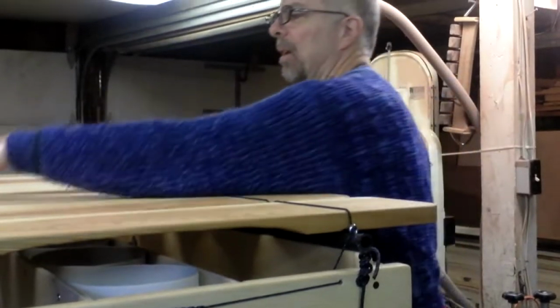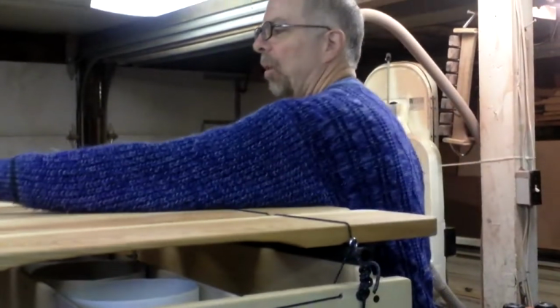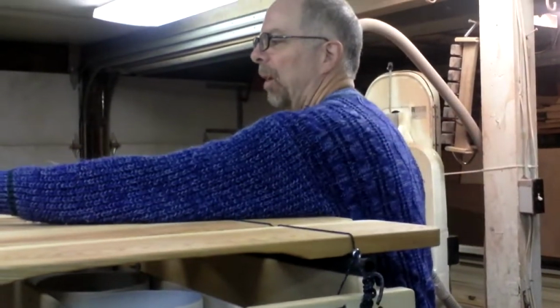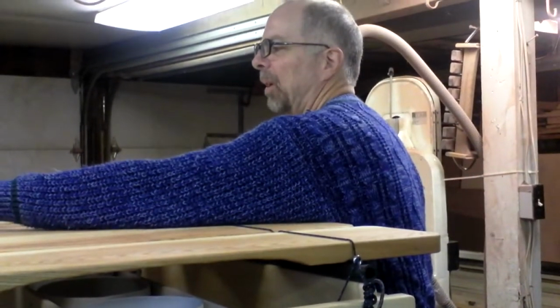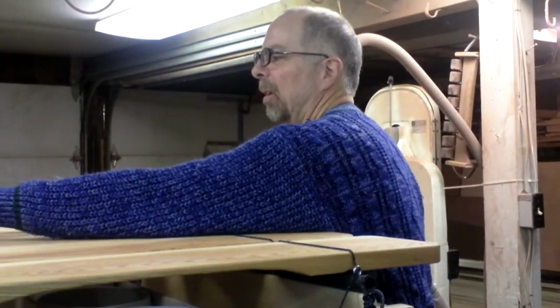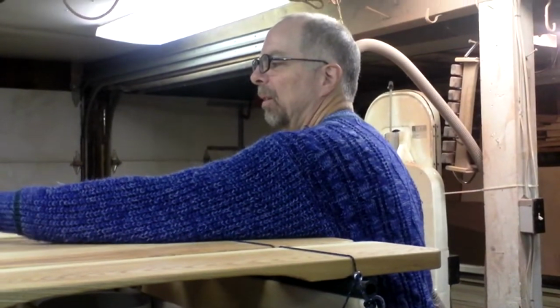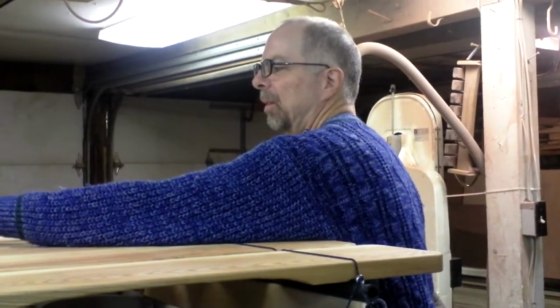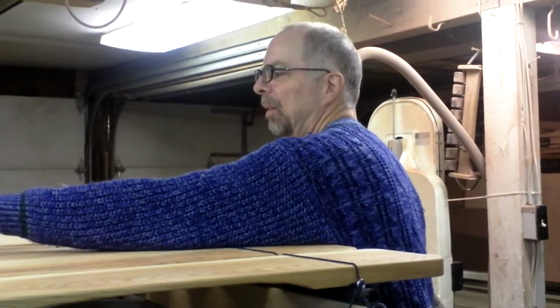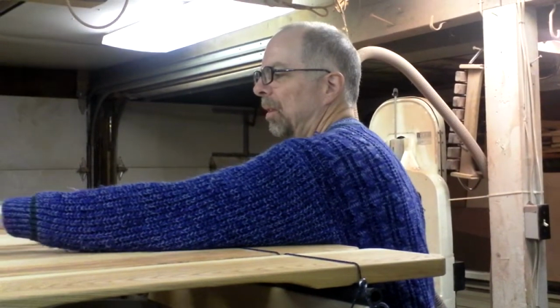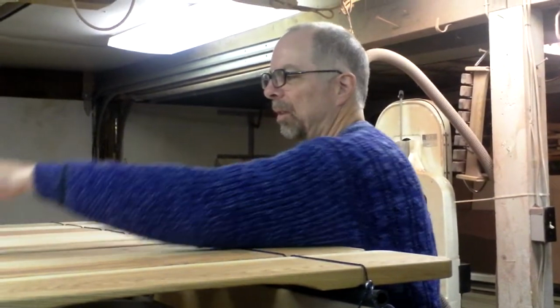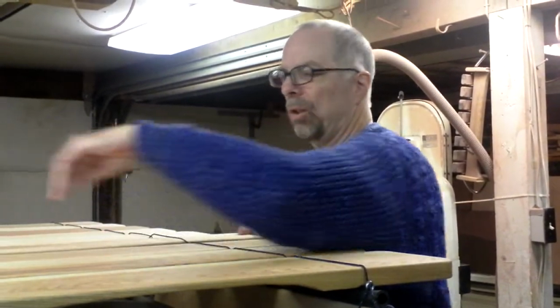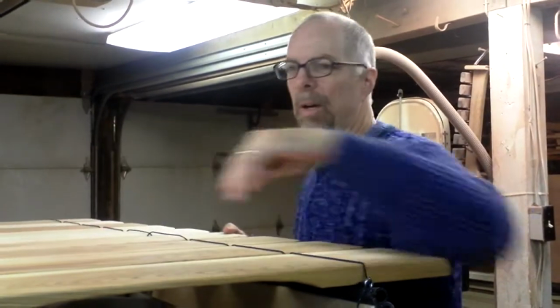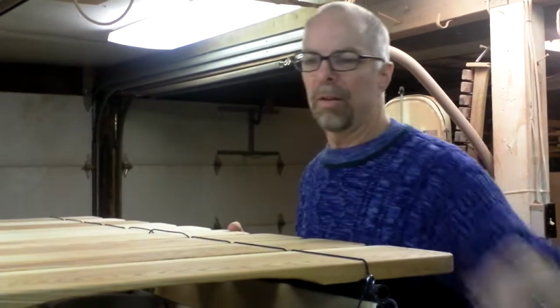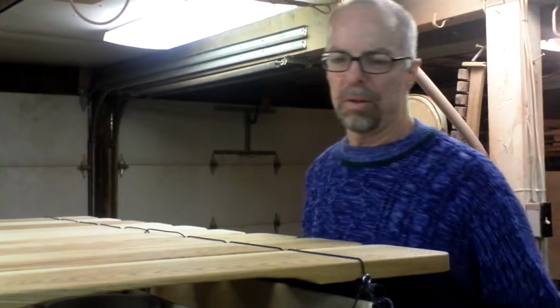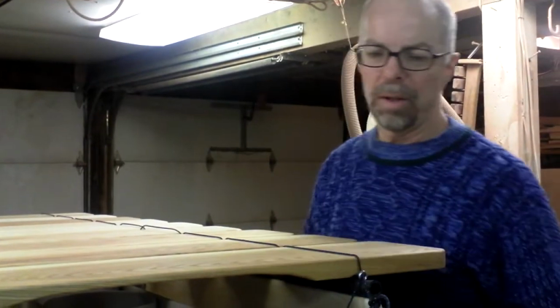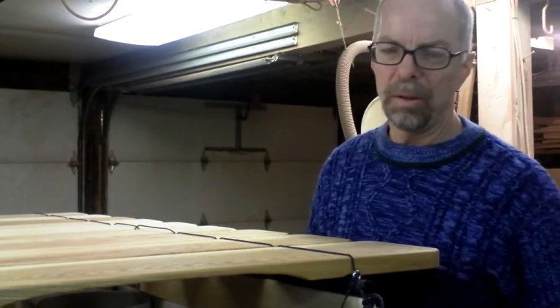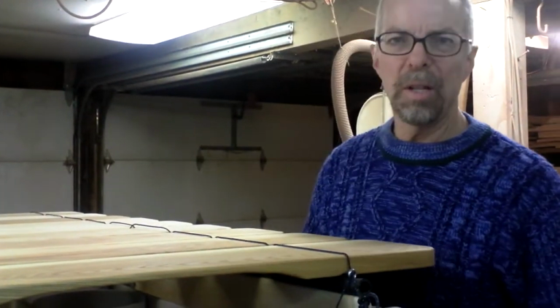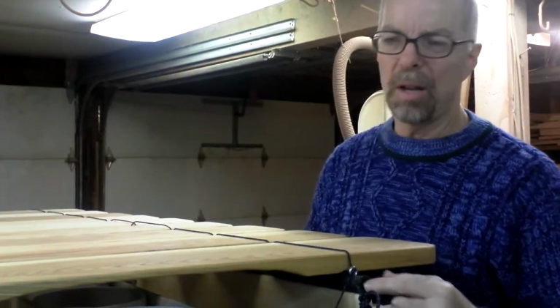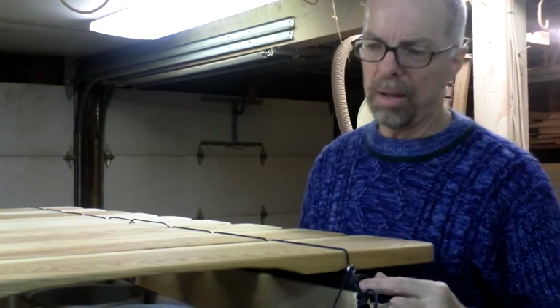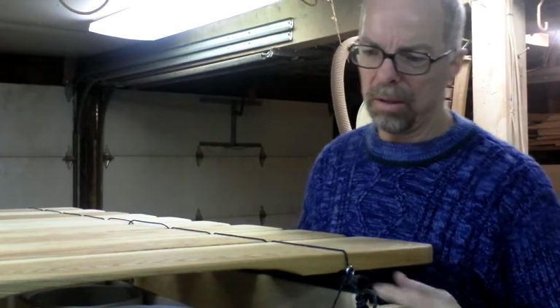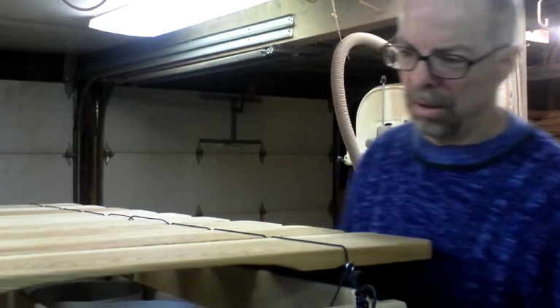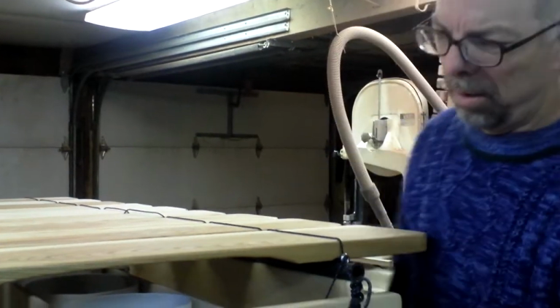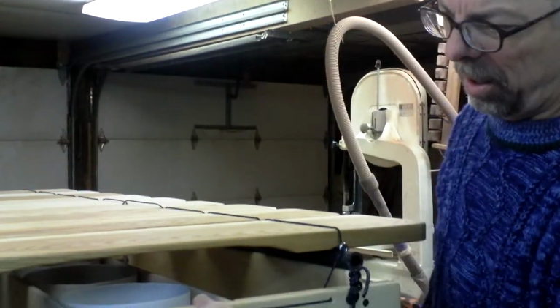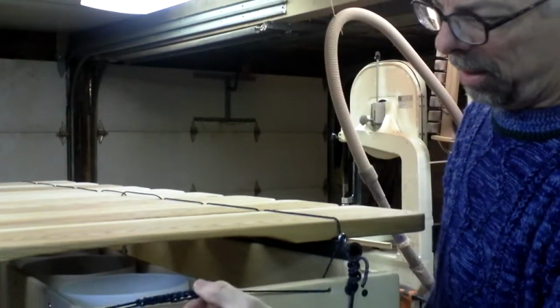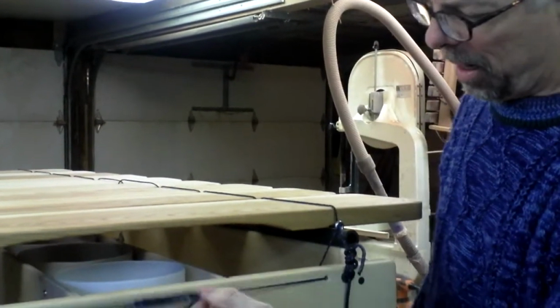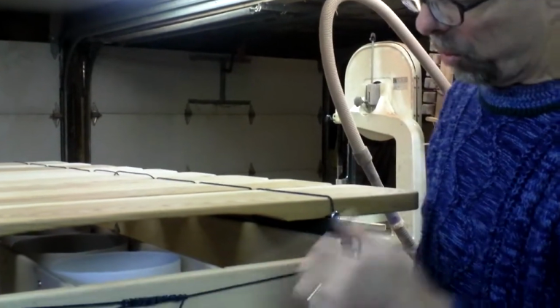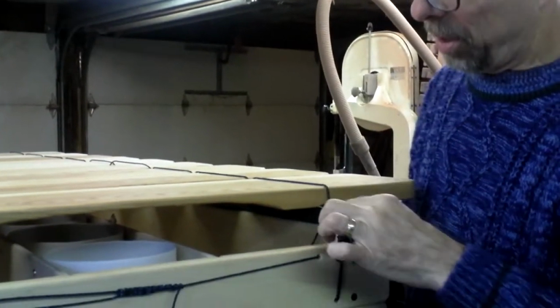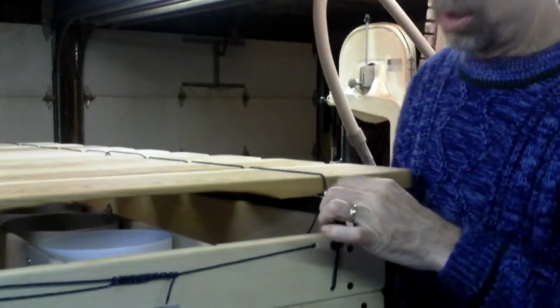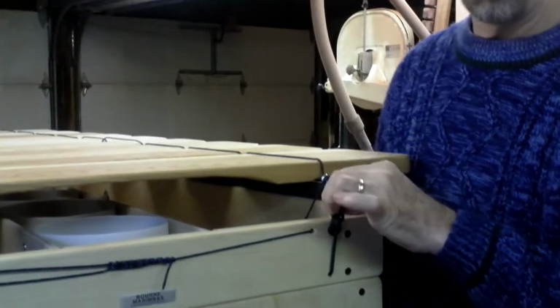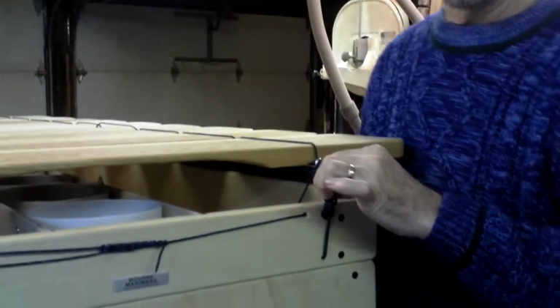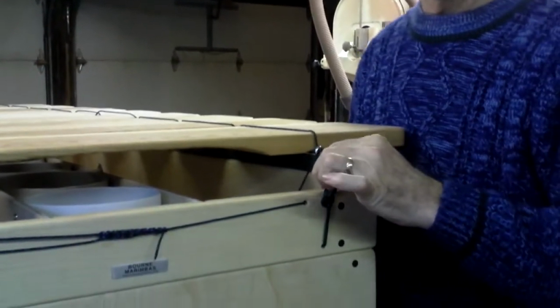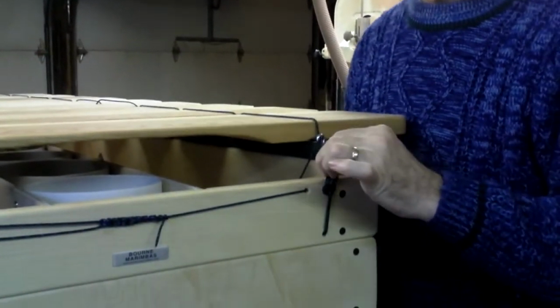So I'm going to show you how to do these knots and how to replace this cord if it ever wears out.